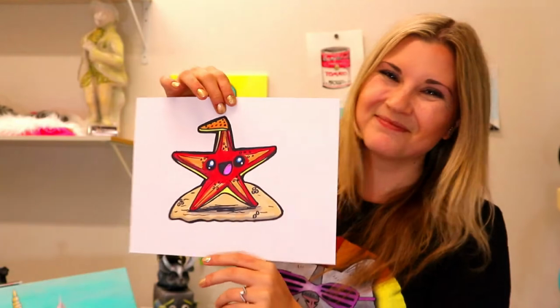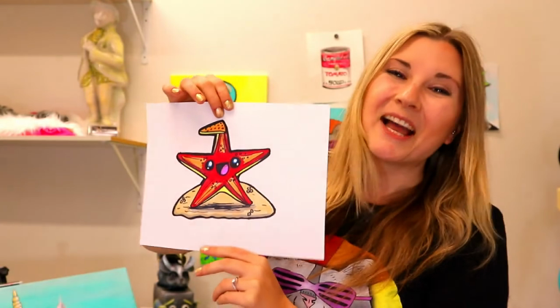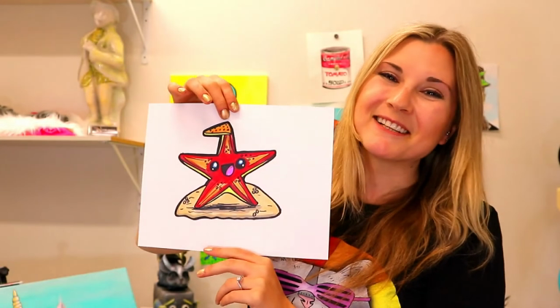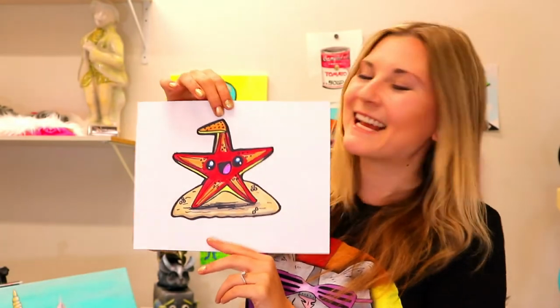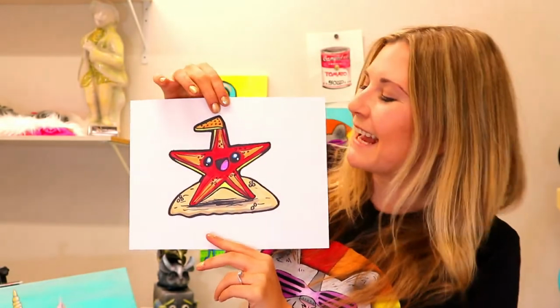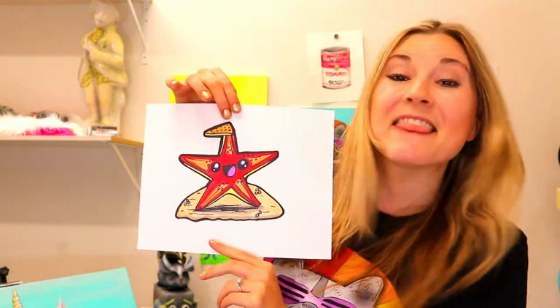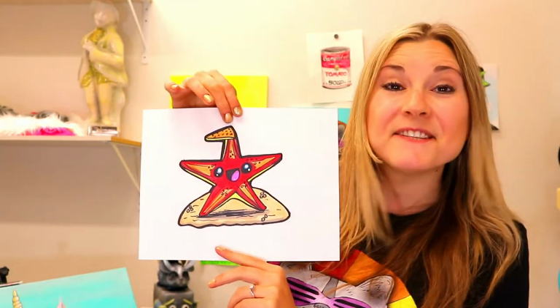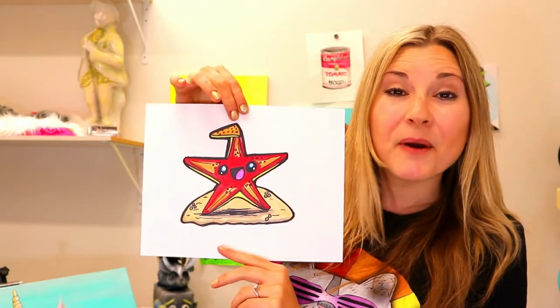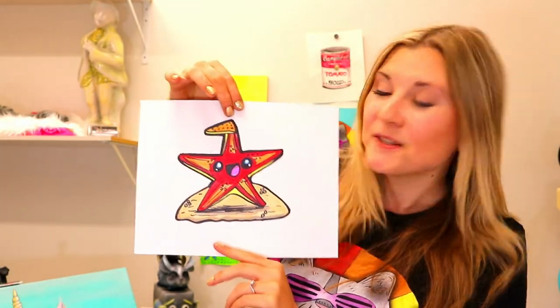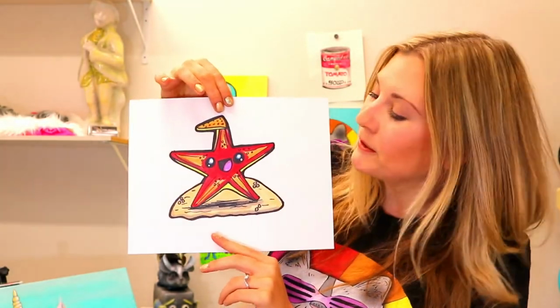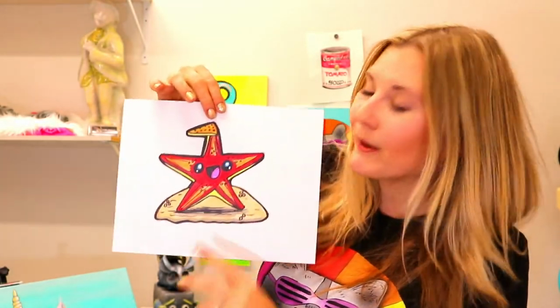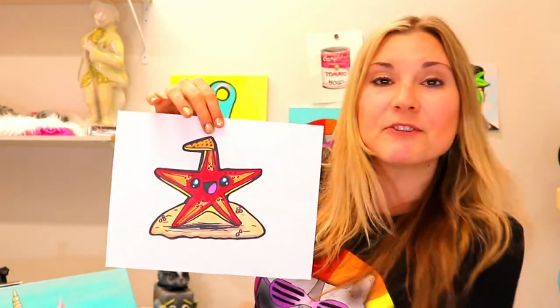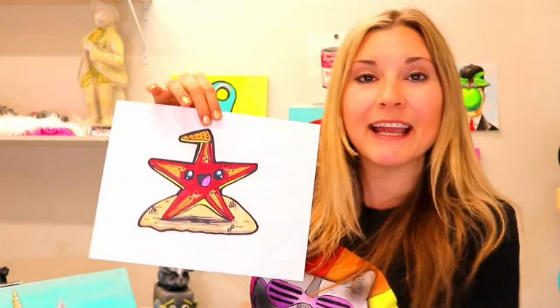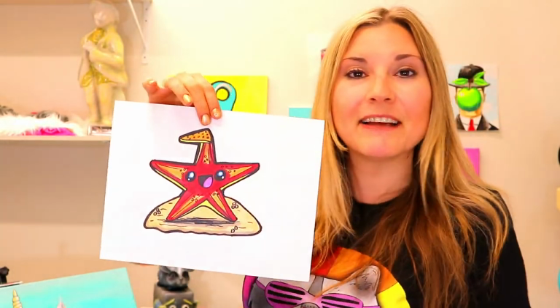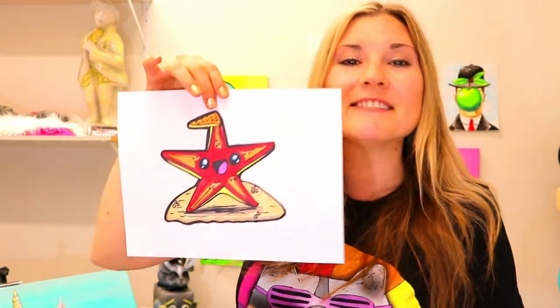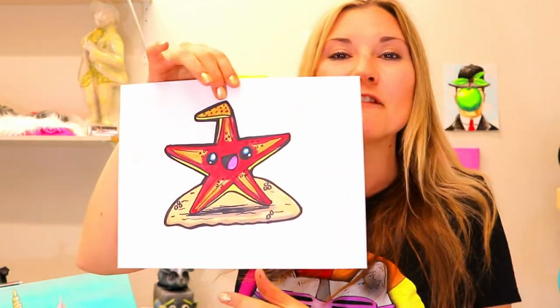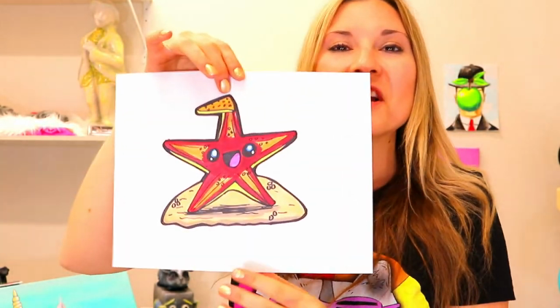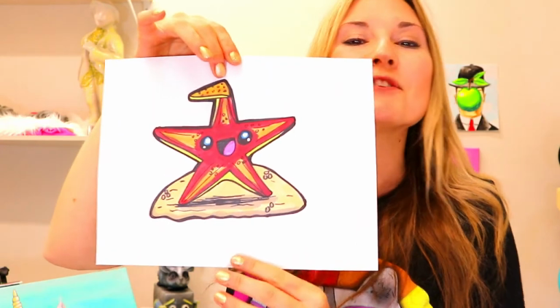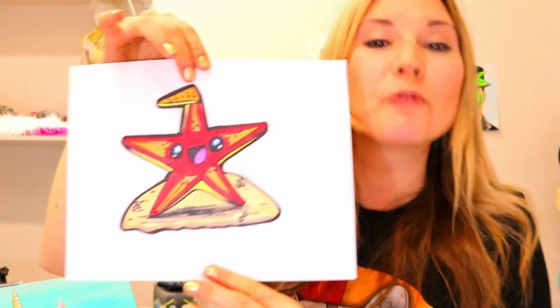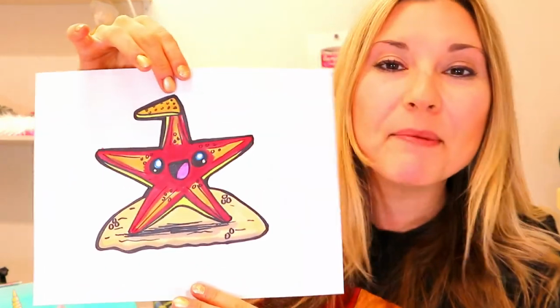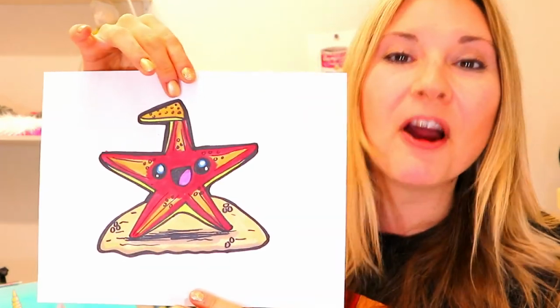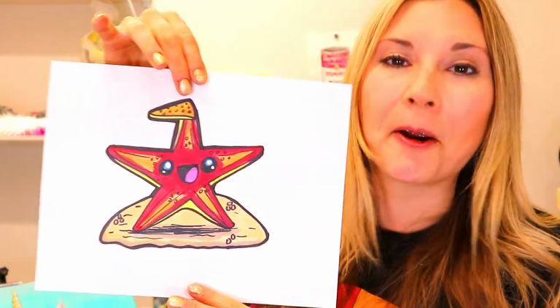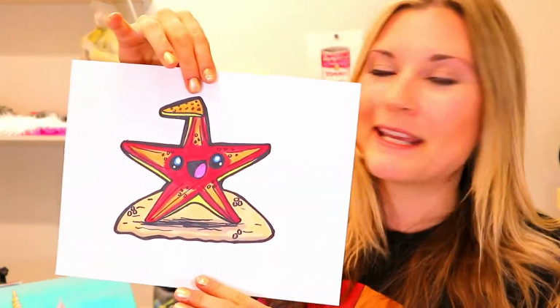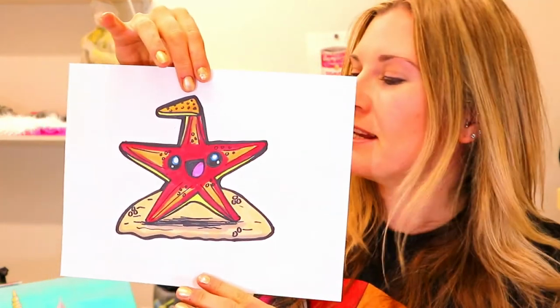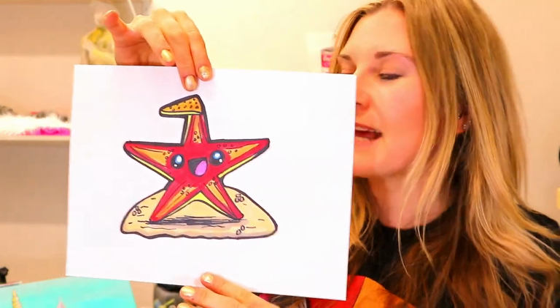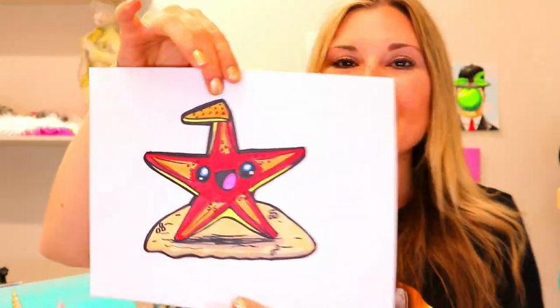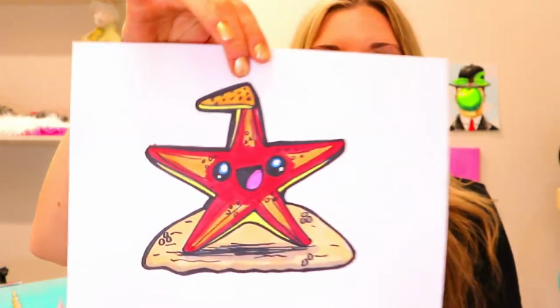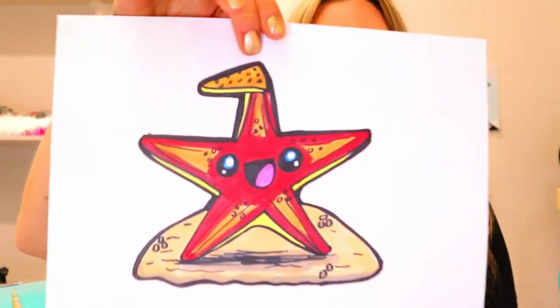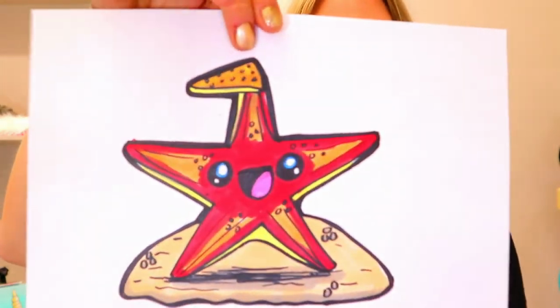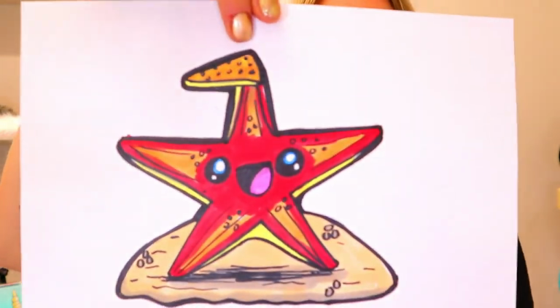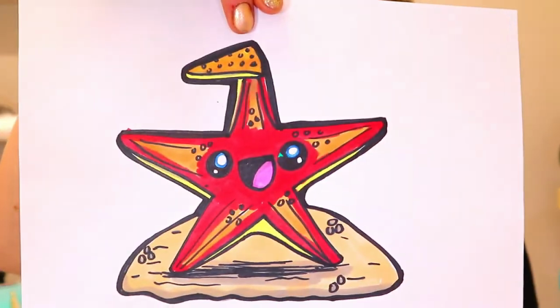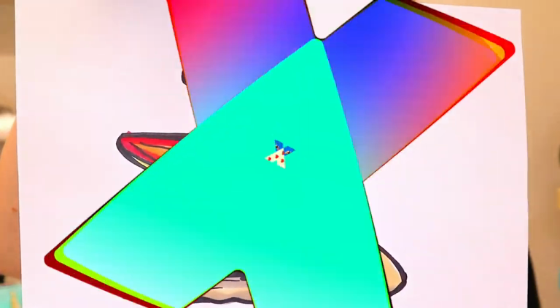I'm Ms. Artastic and in this video art tutorial we're going to be drawing a lovely starfish. So grab your art making mediums and let's make some art.